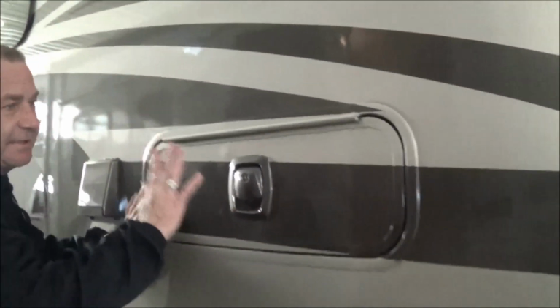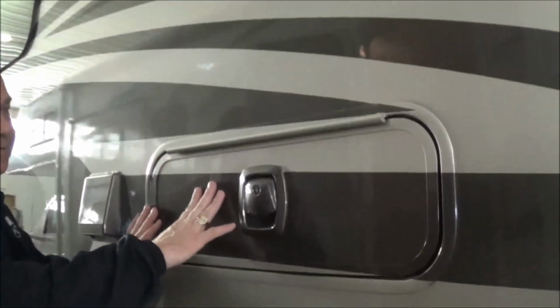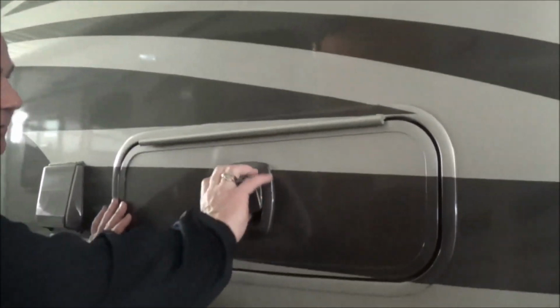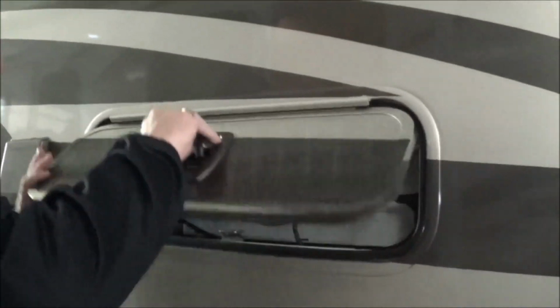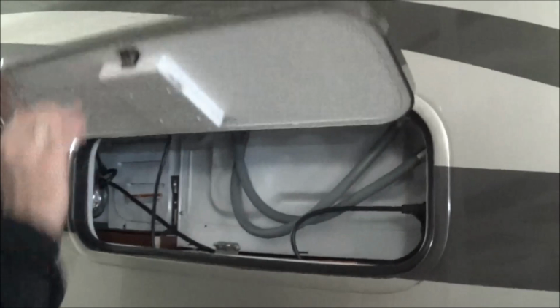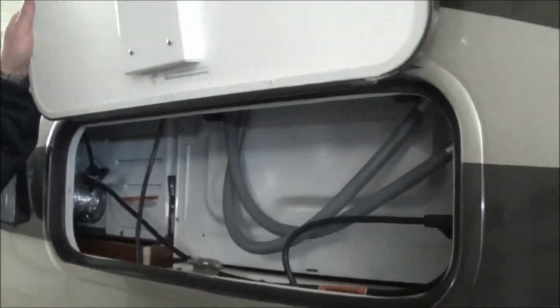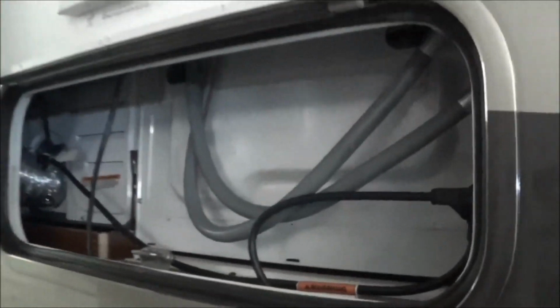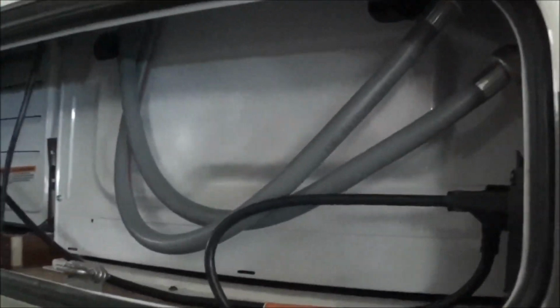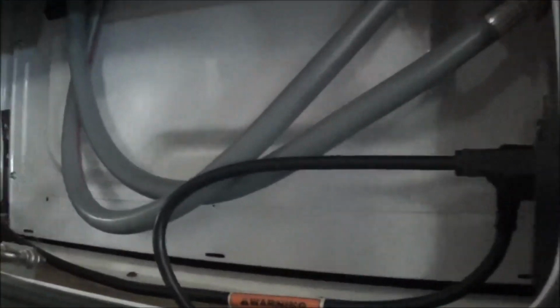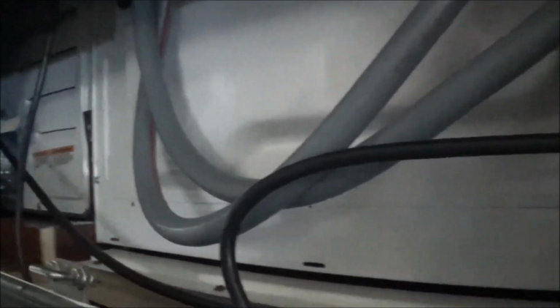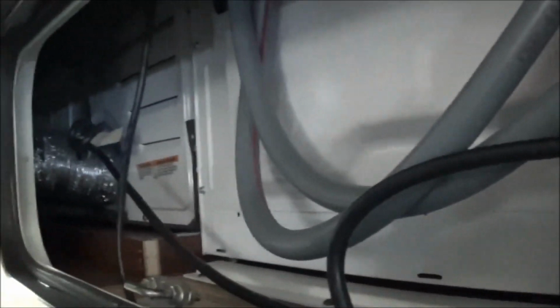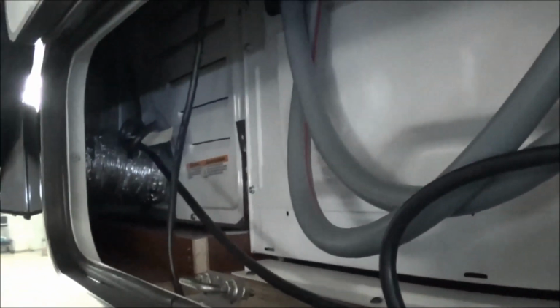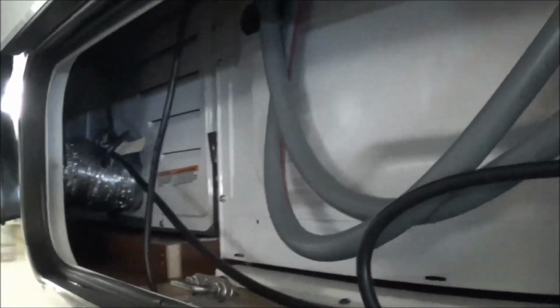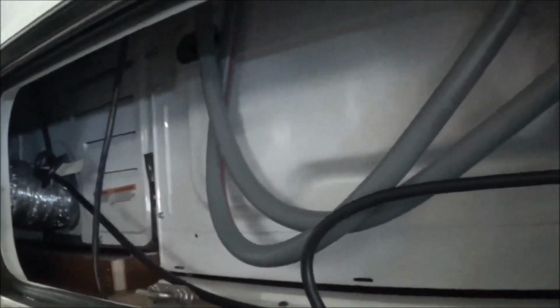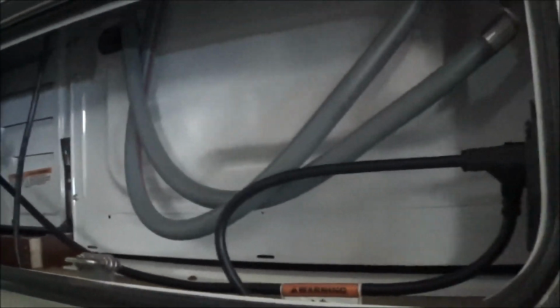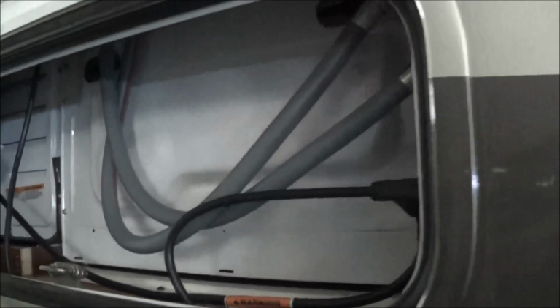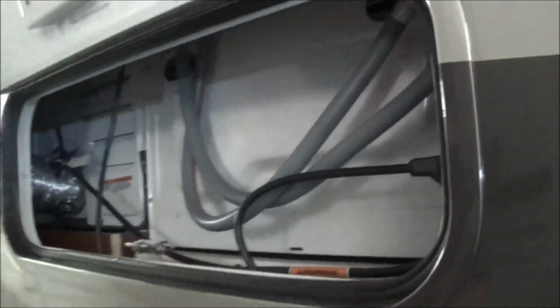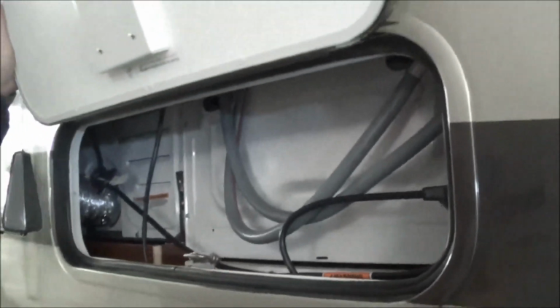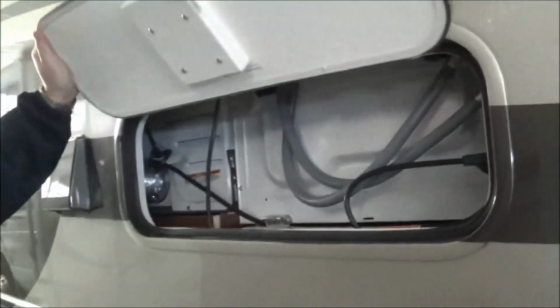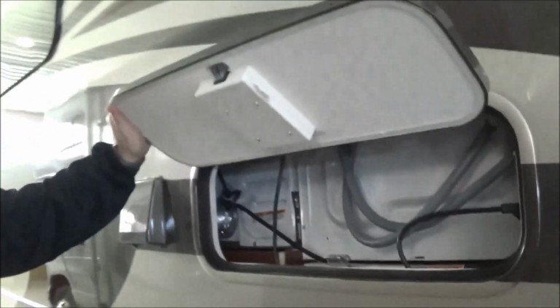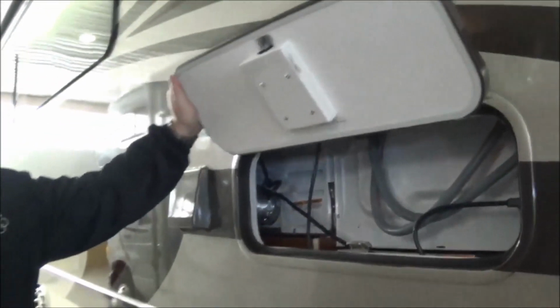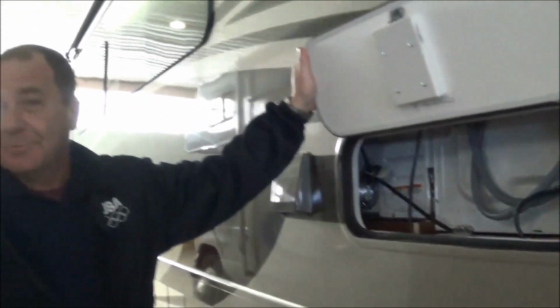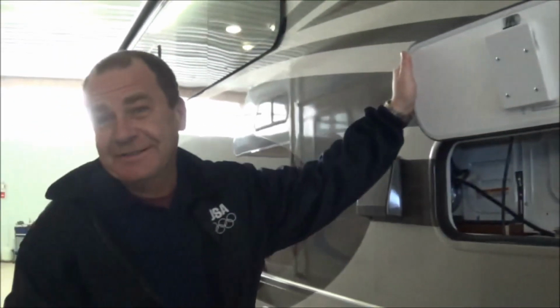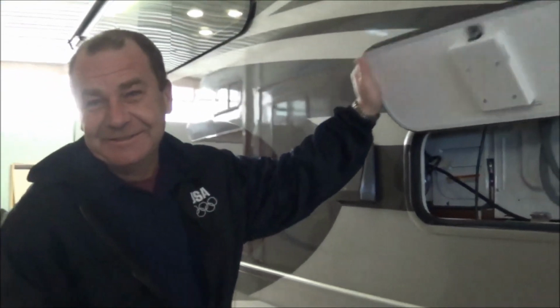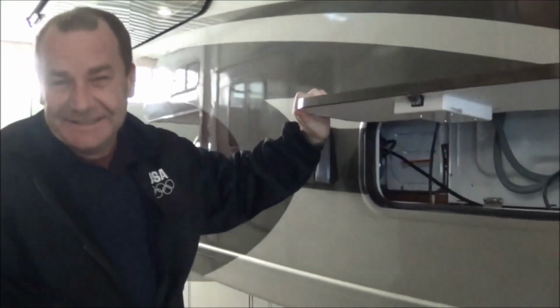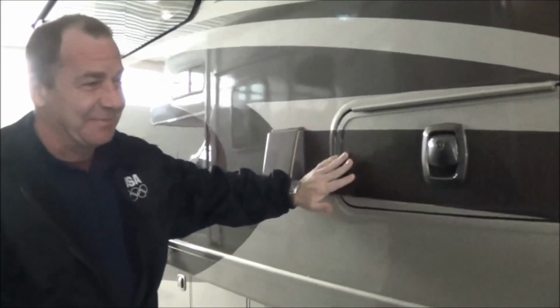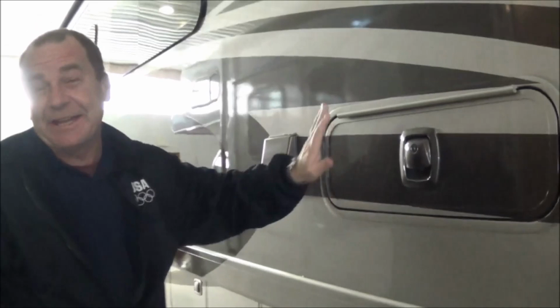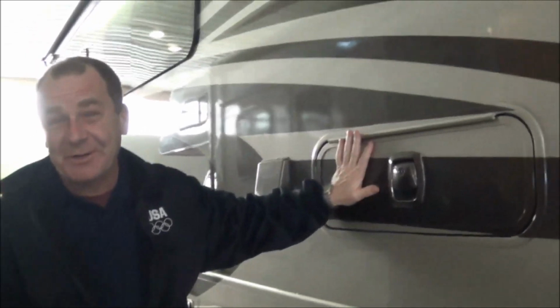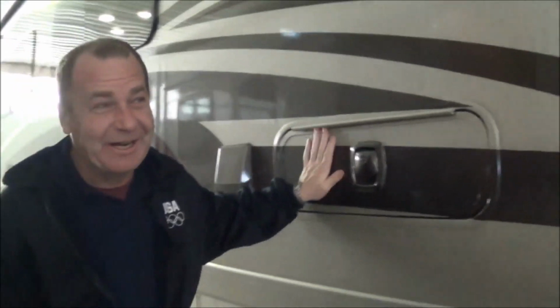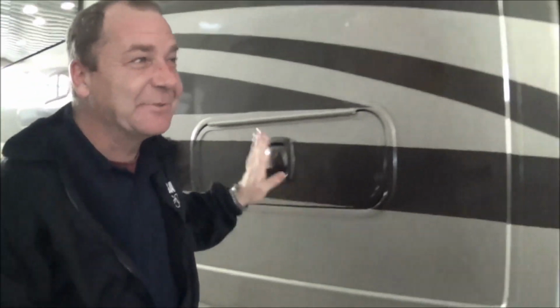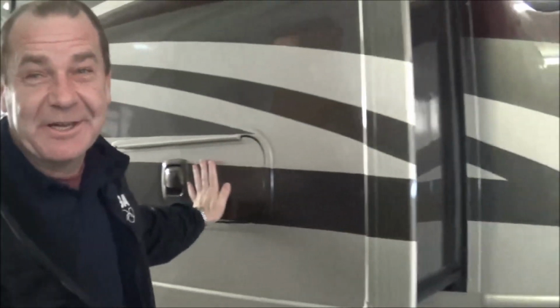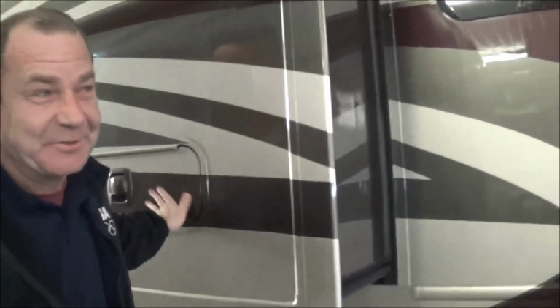This is a nice feature too — just a little thing. You've got a door, it's a slam-latch door. You have access to your washer and dryer back here in the back.